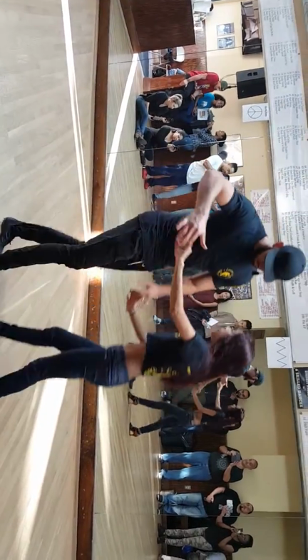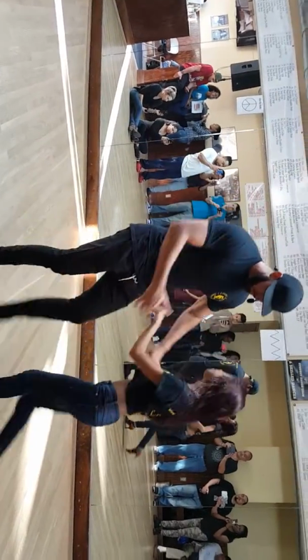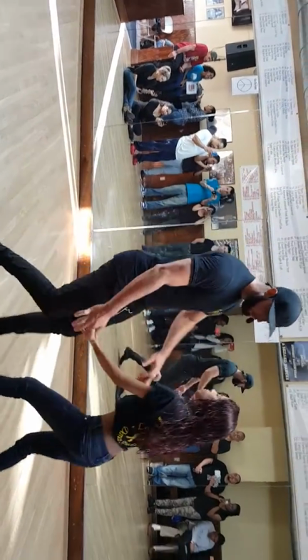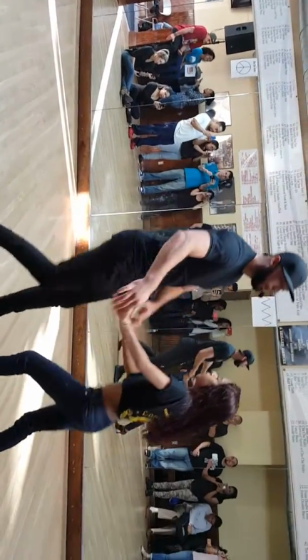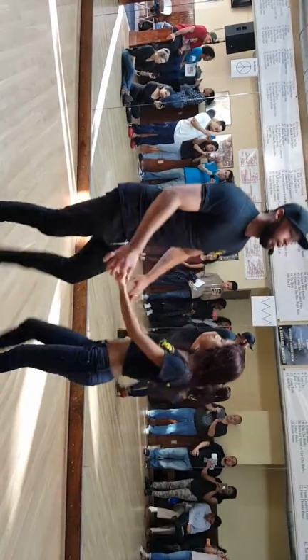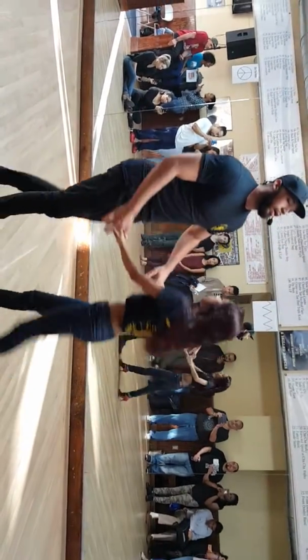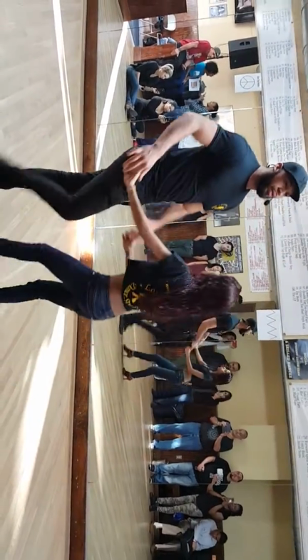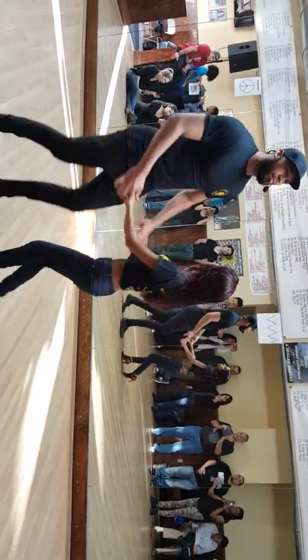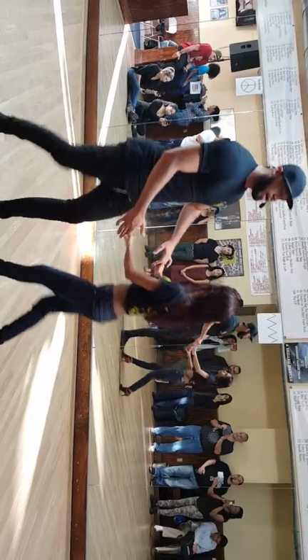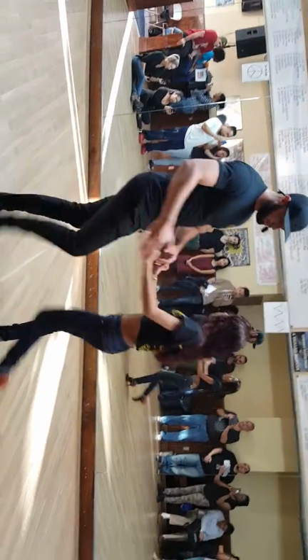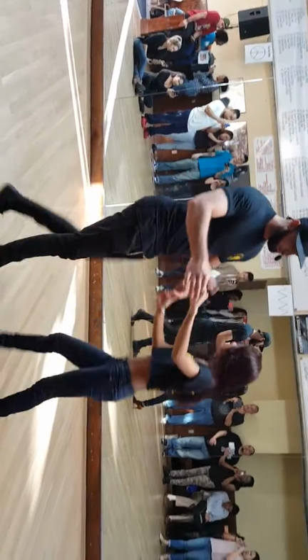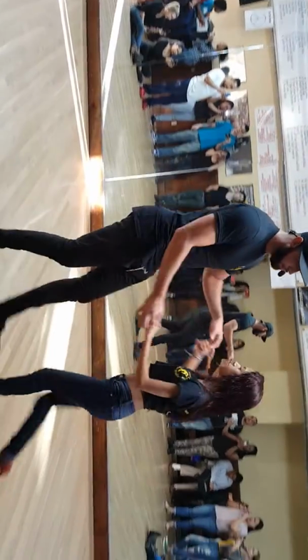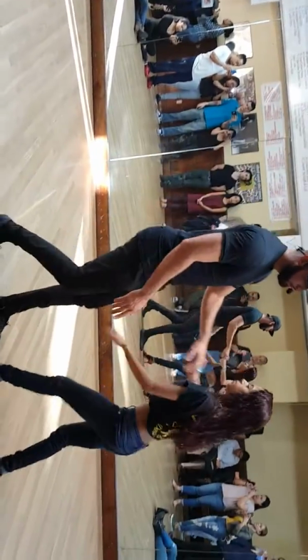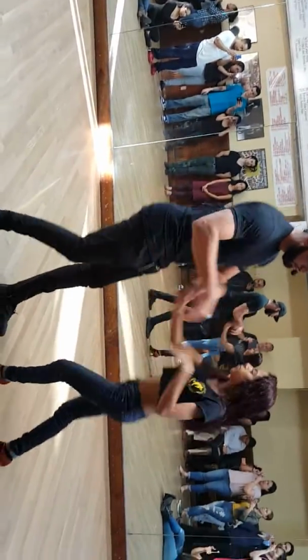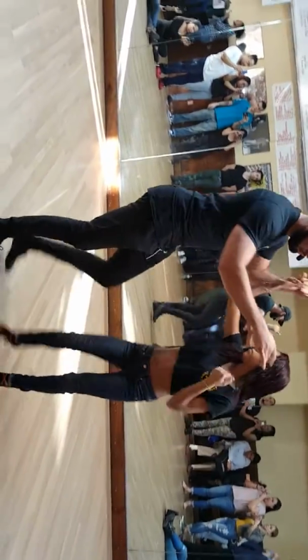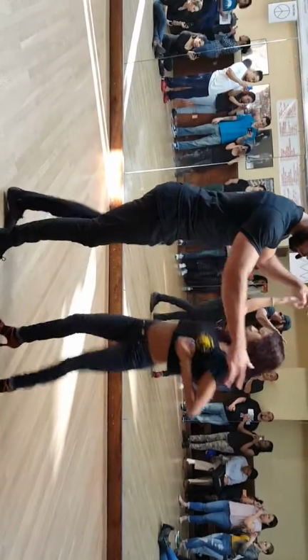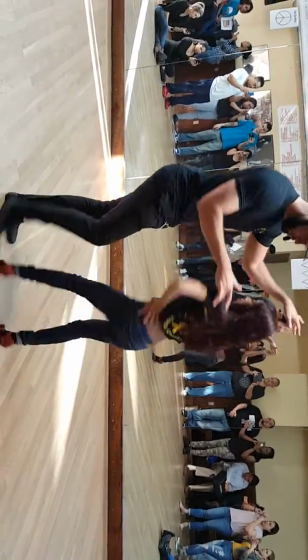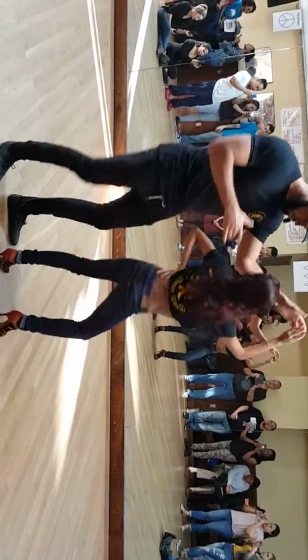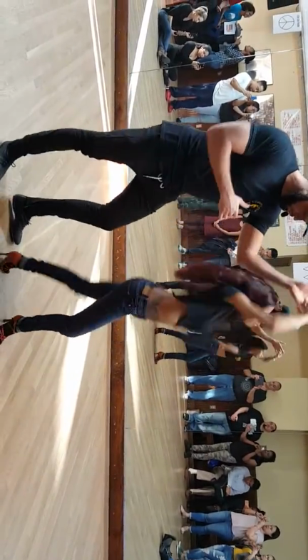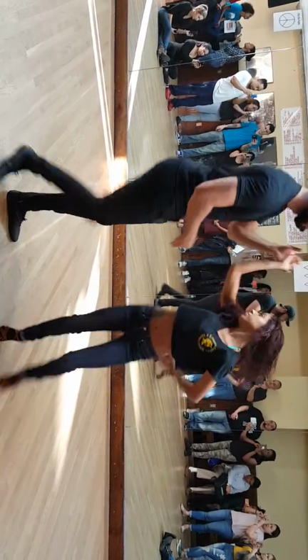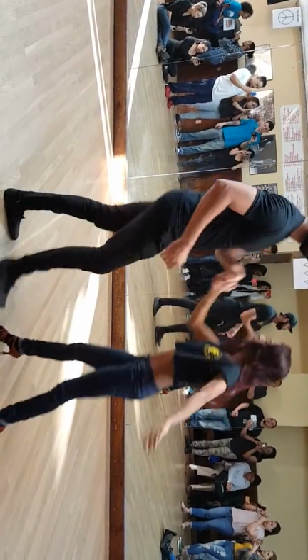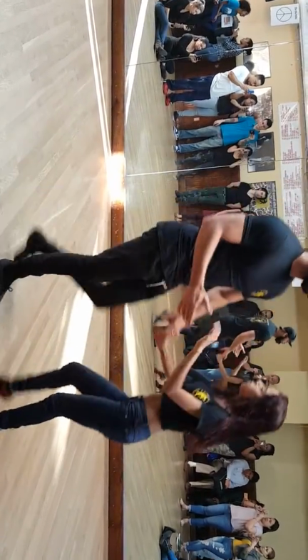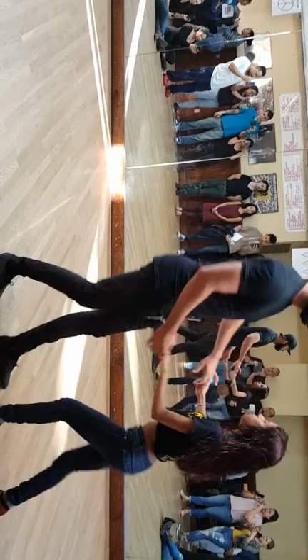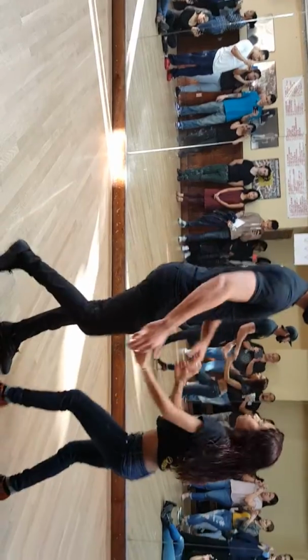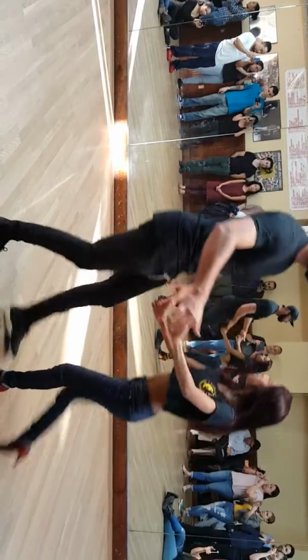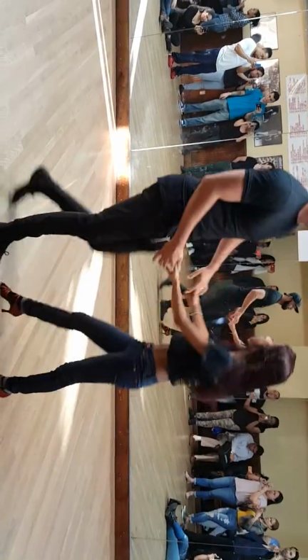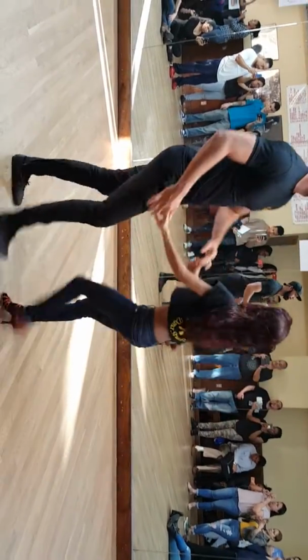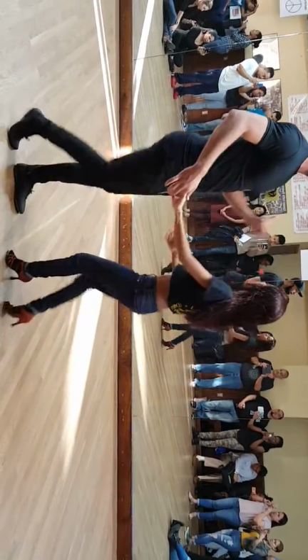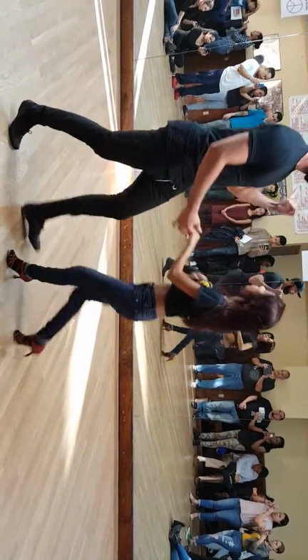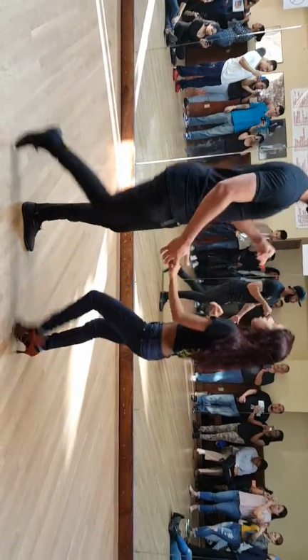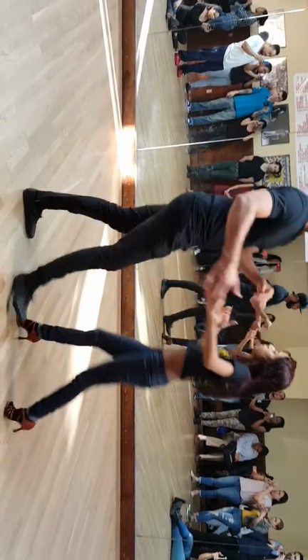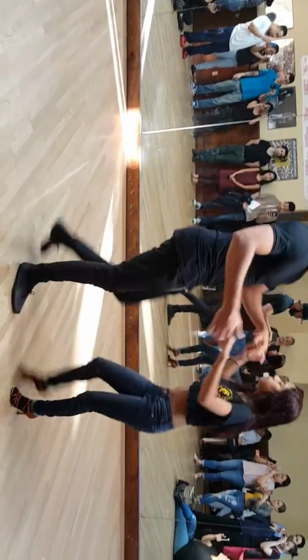Five, six, seven. And we did it on both sides. Five, six, seven. One, two, three. Five, six, seven. One, two, three. And then we open the door again.